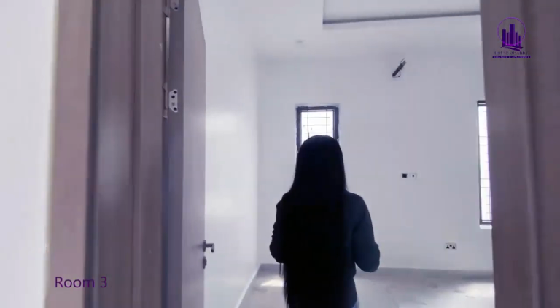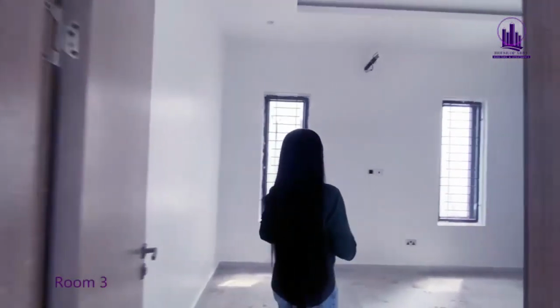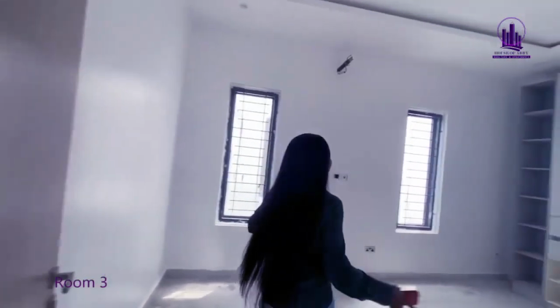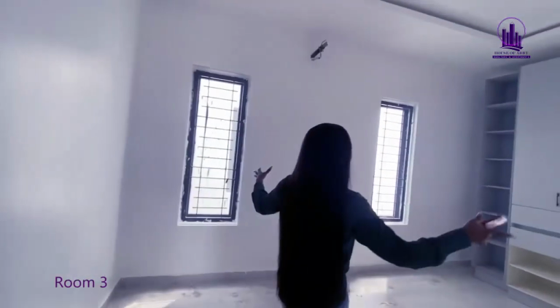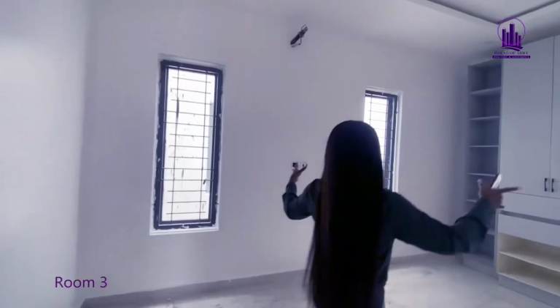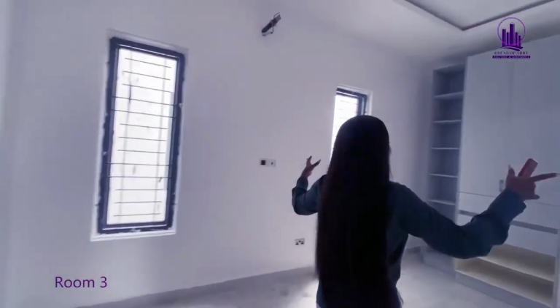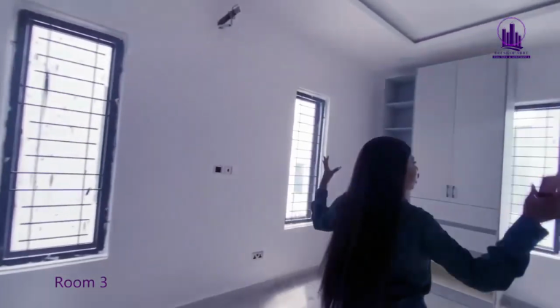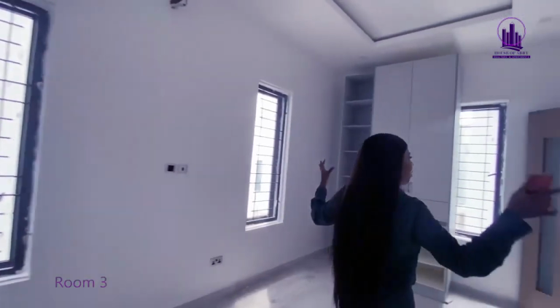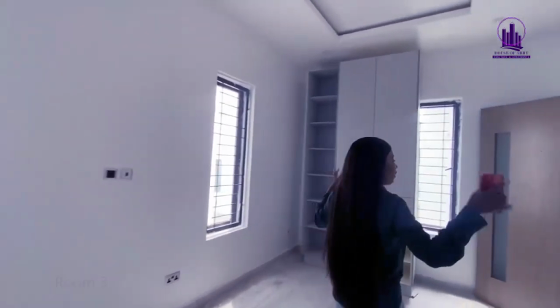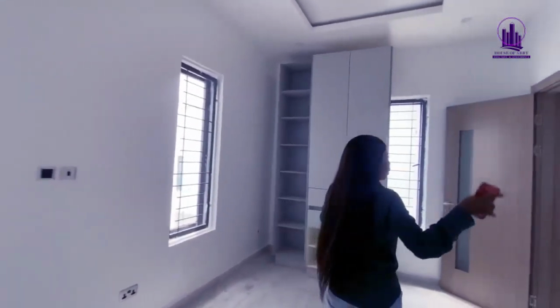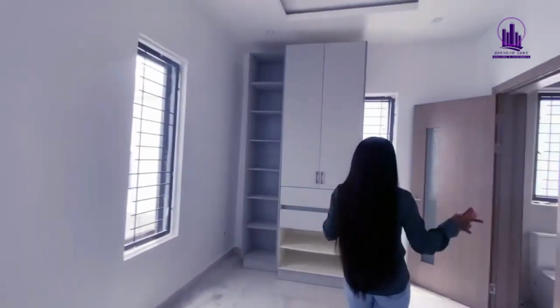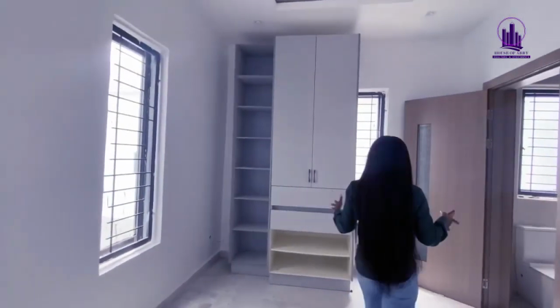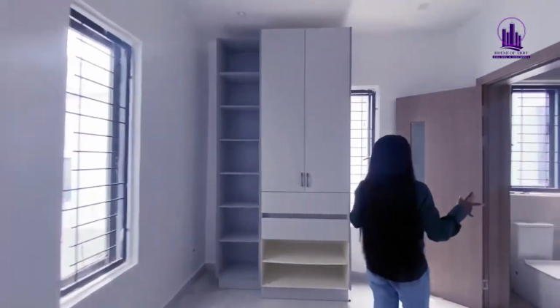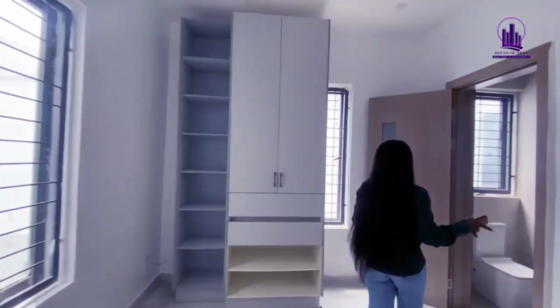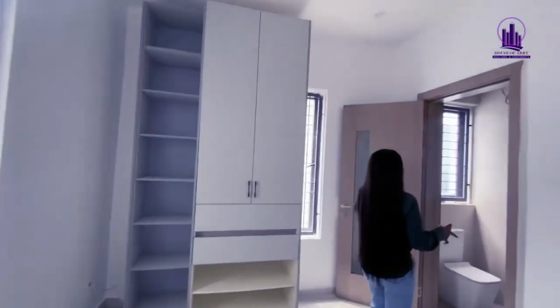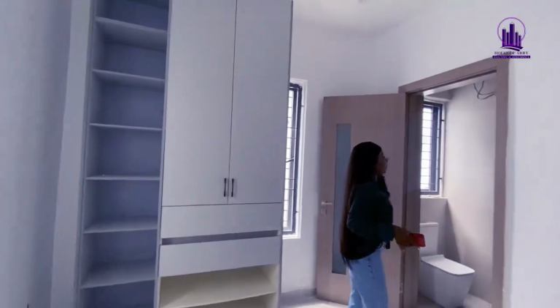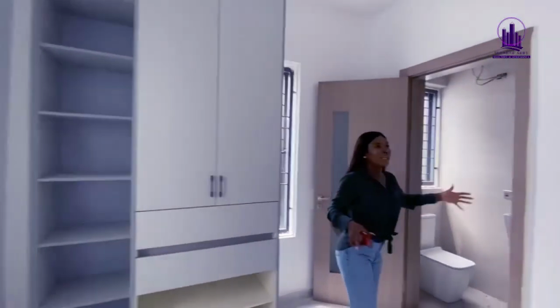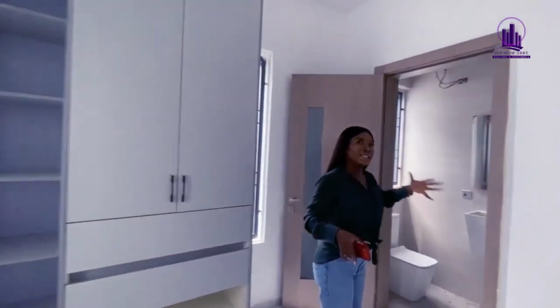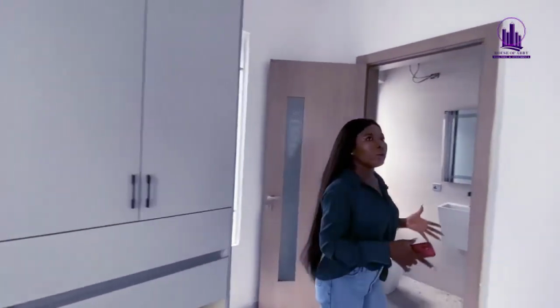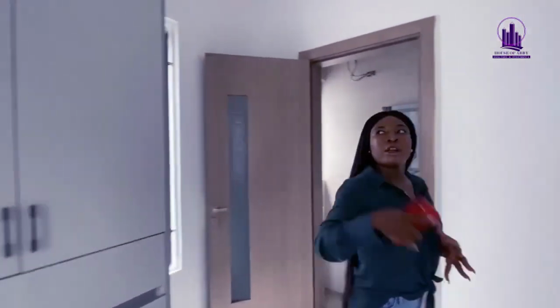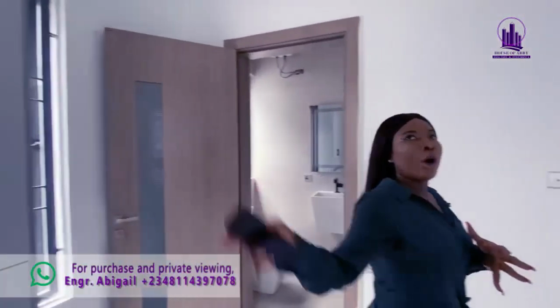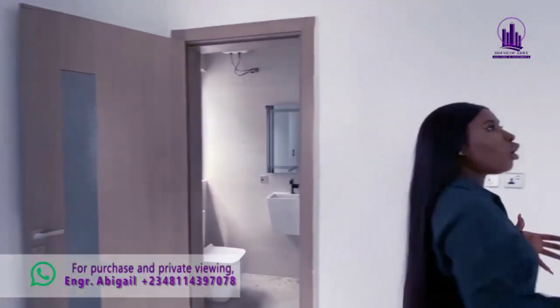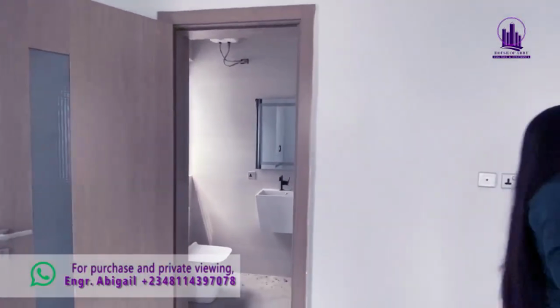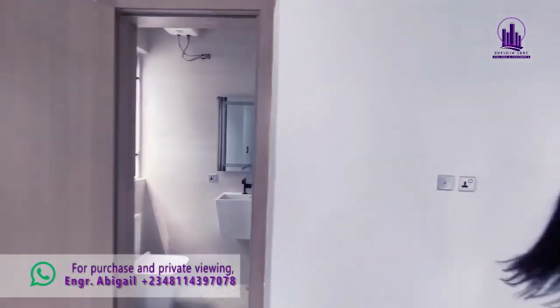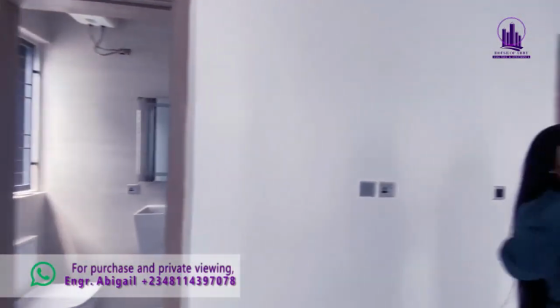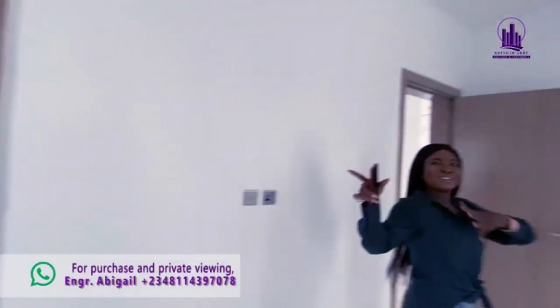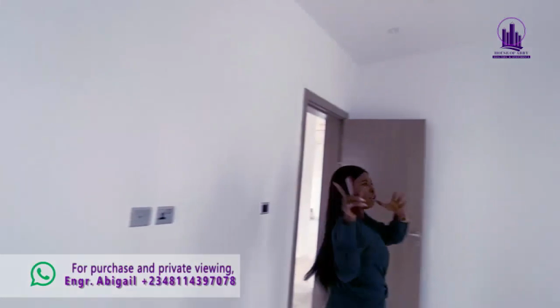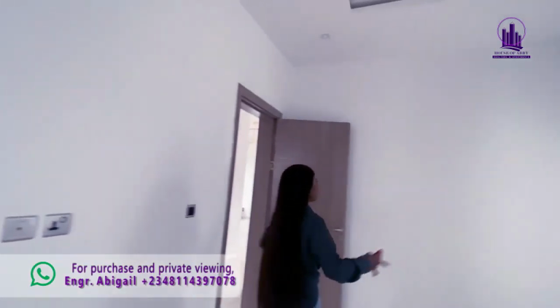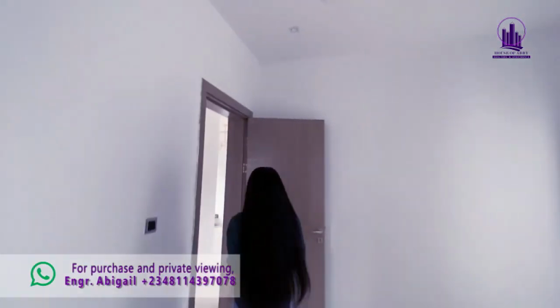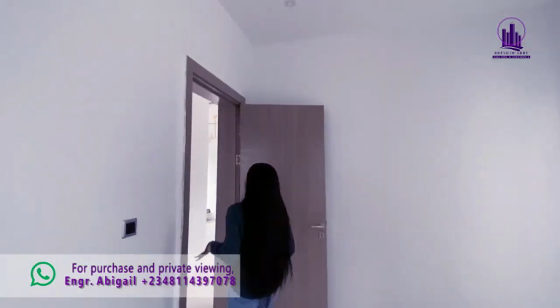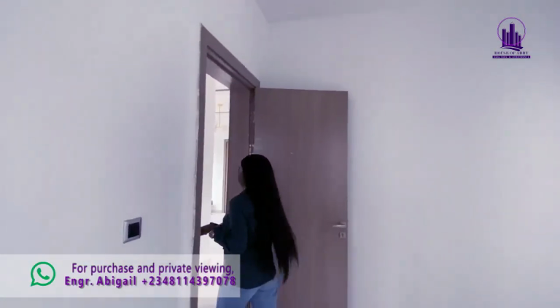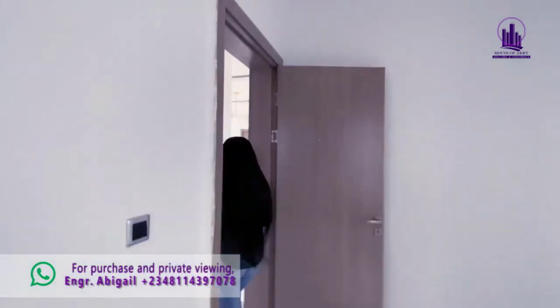This is the third room on this floor — also fully en suite. Your wardrobe is here, and there are three huge windows for lighting and ventilation.